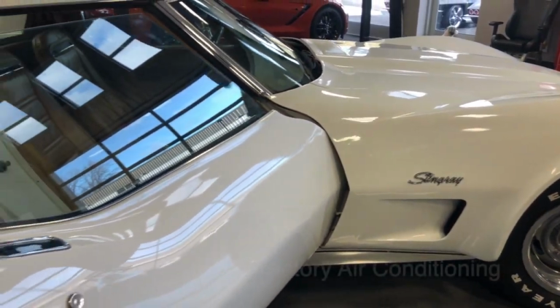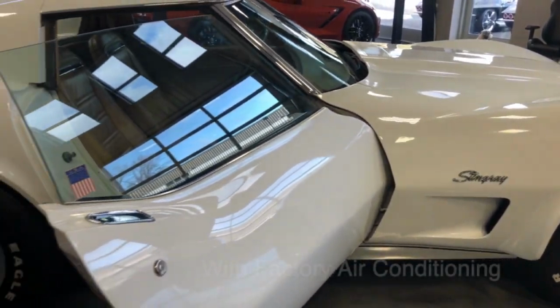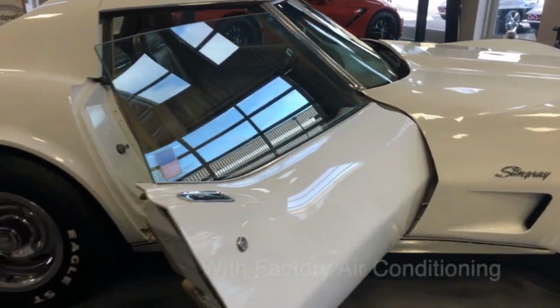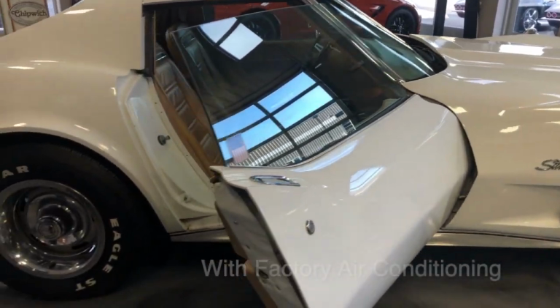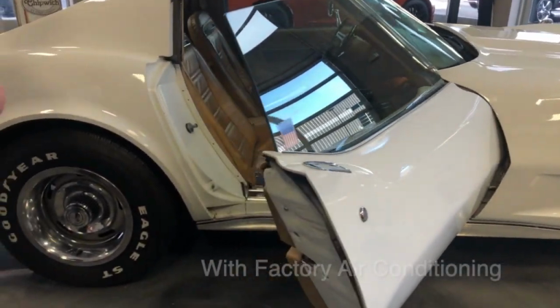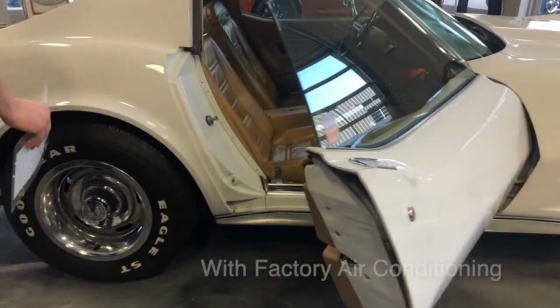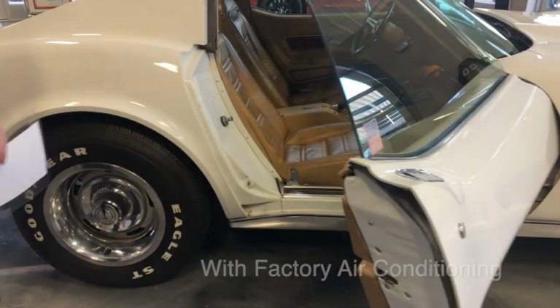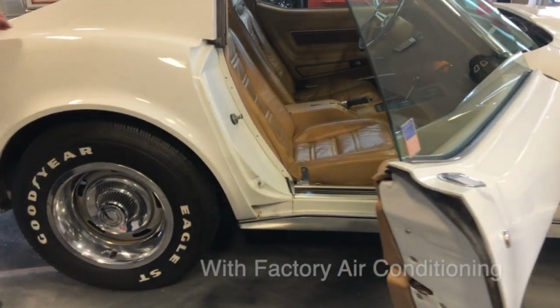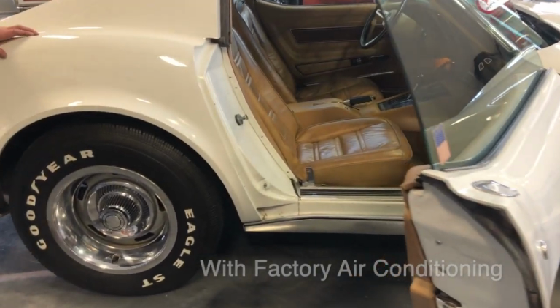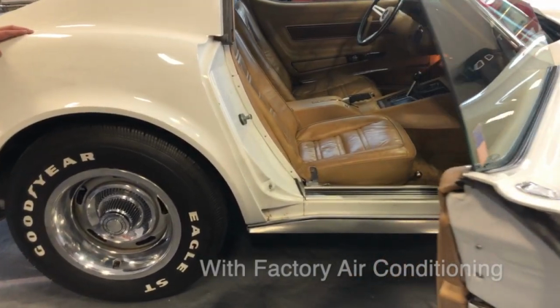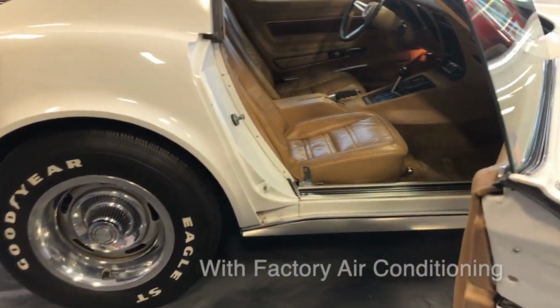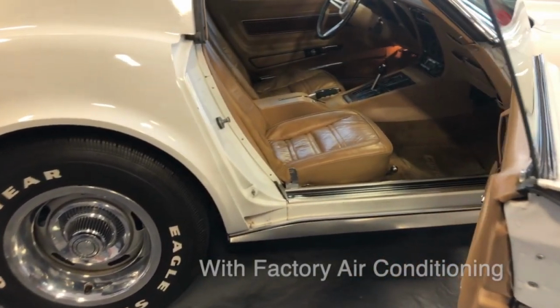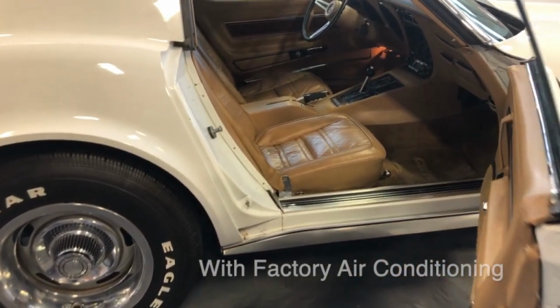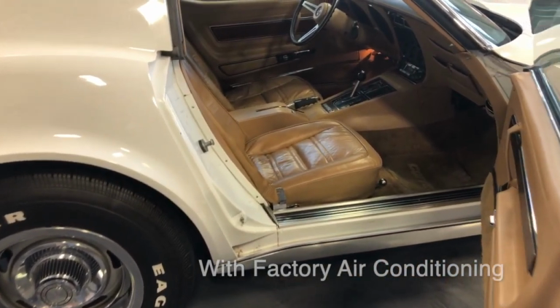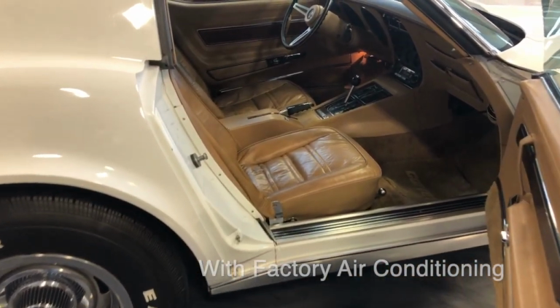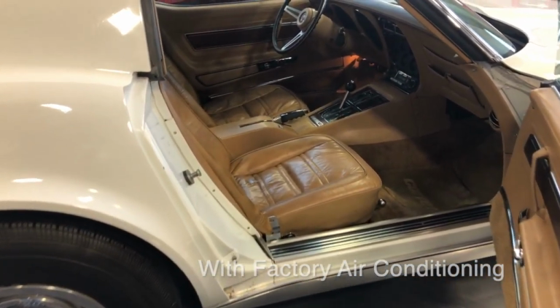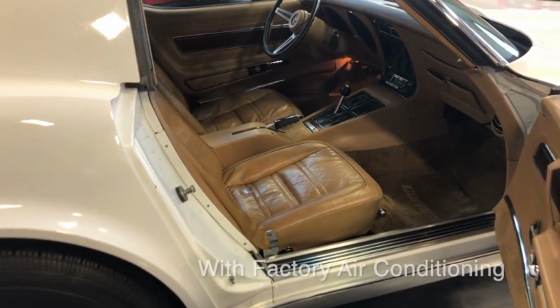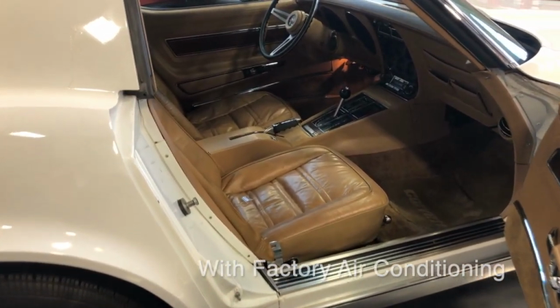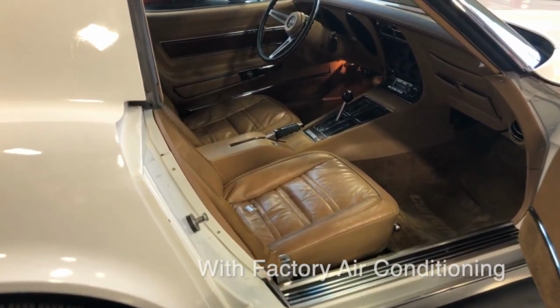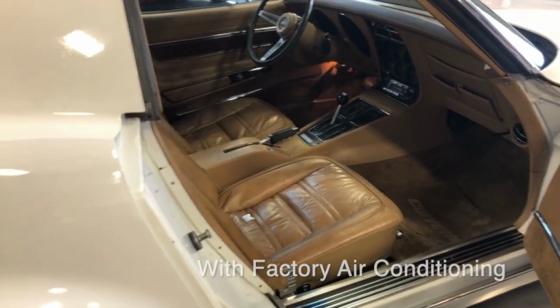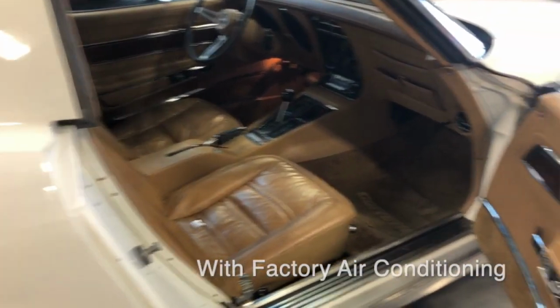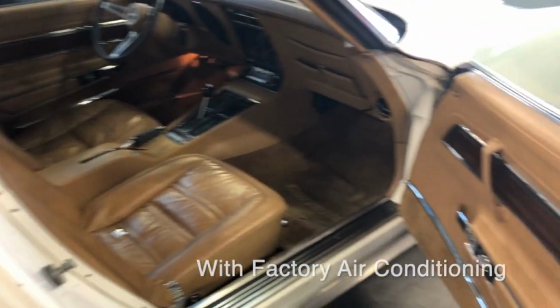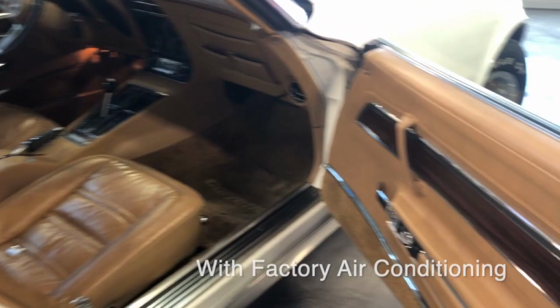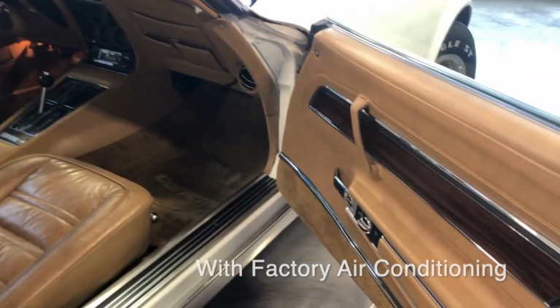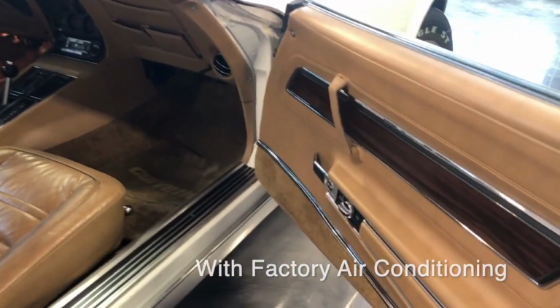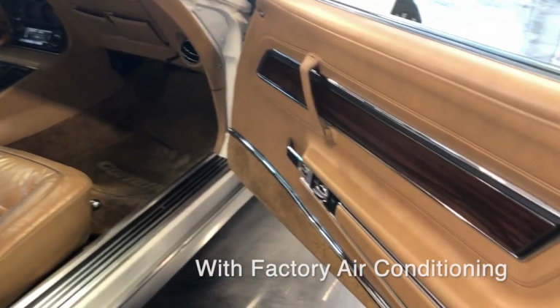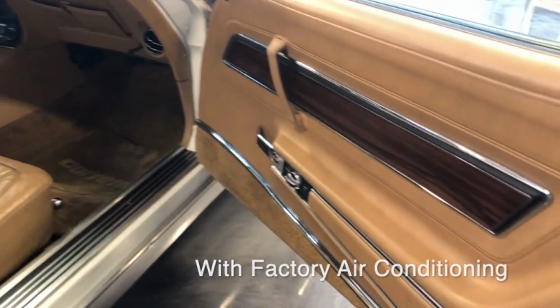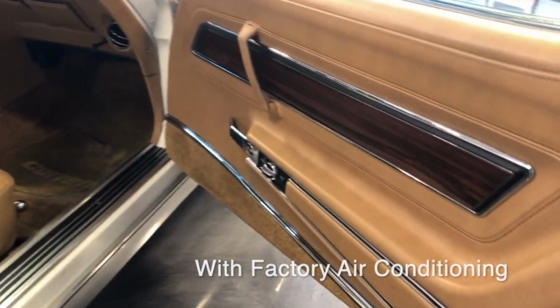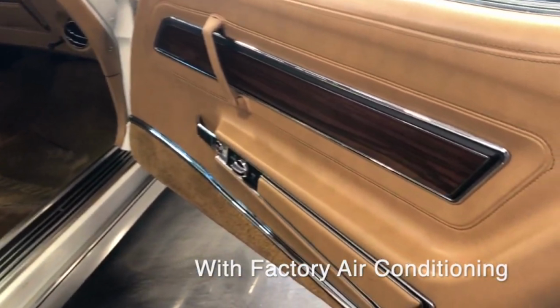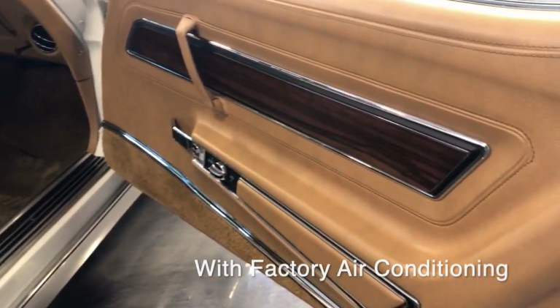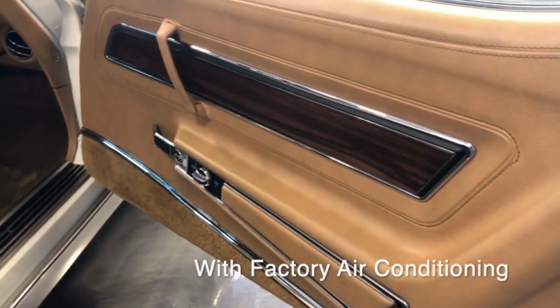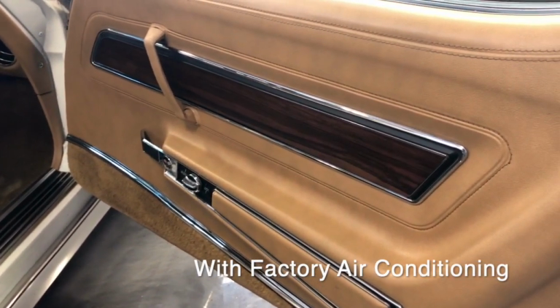If you look at the interior, we believe this to be all original as well, including the door panels, carpets, seats, and all the components.